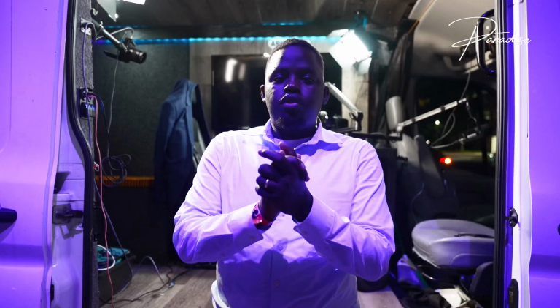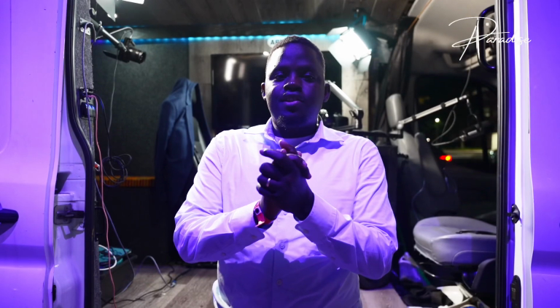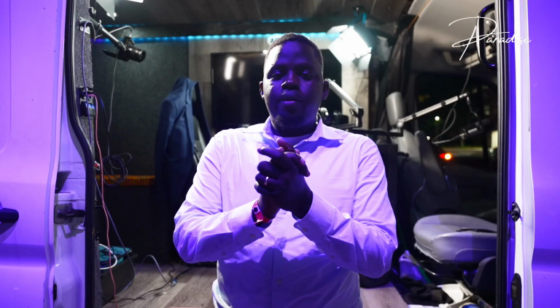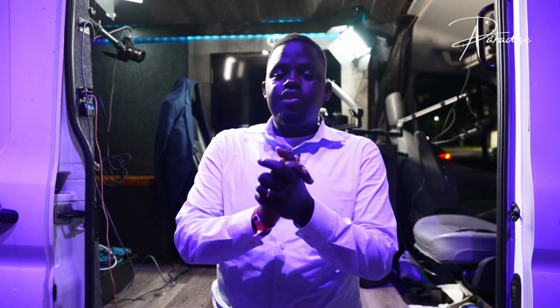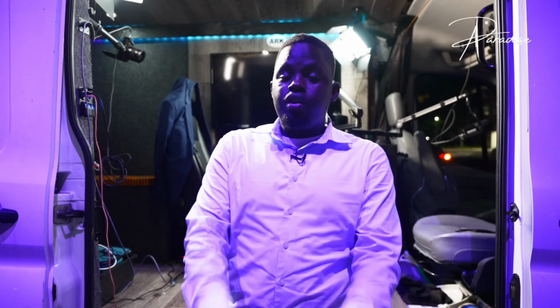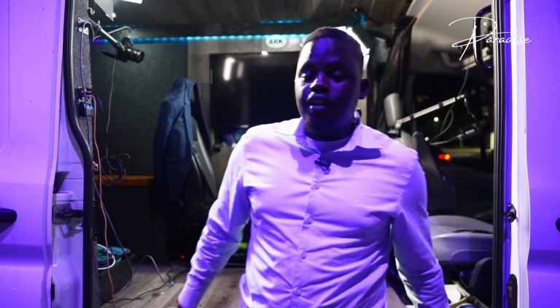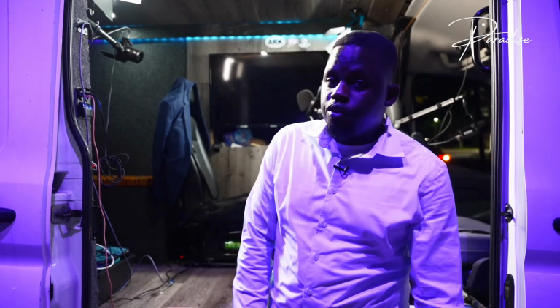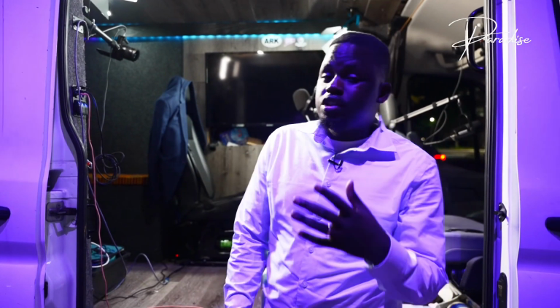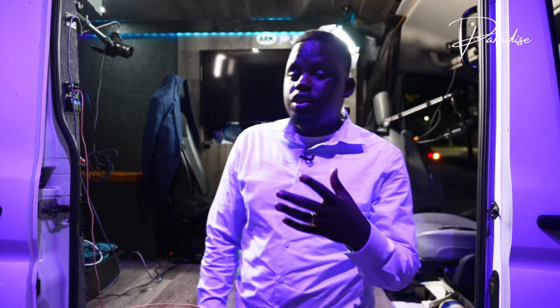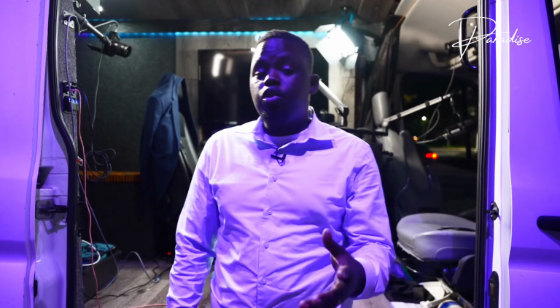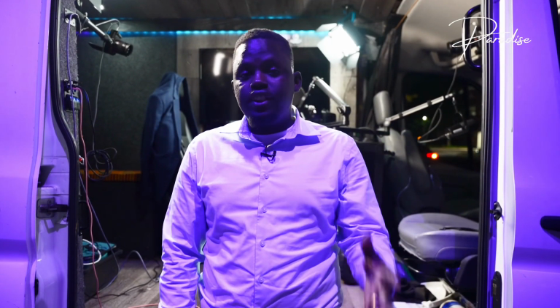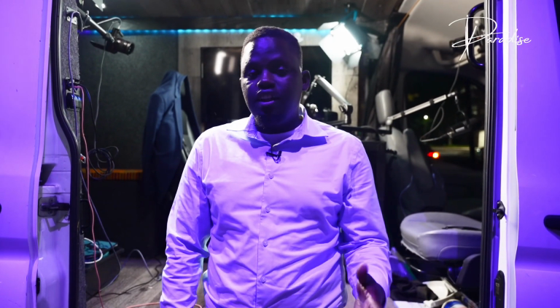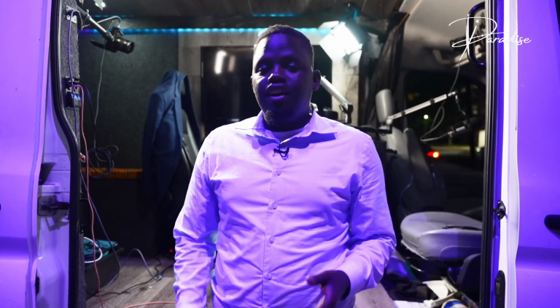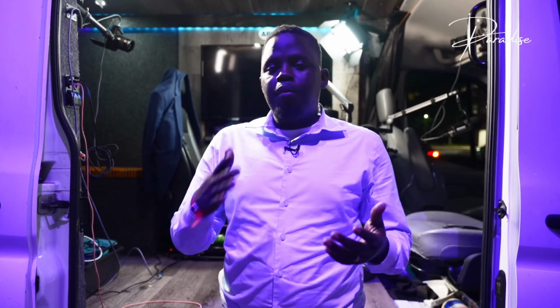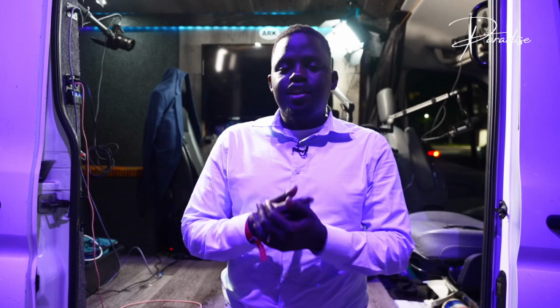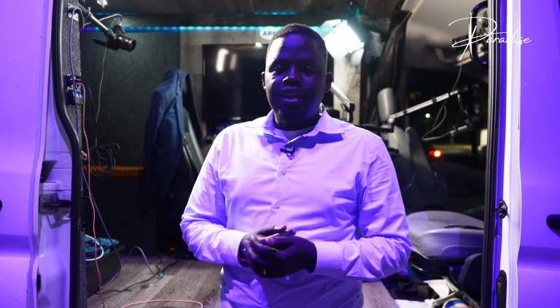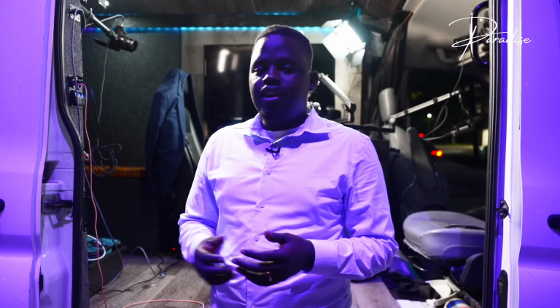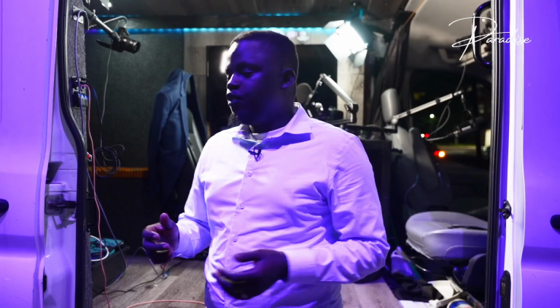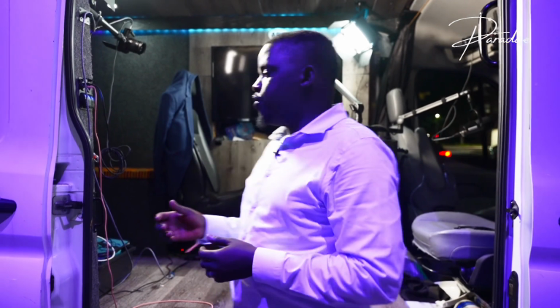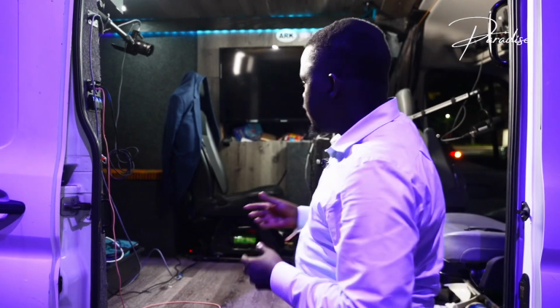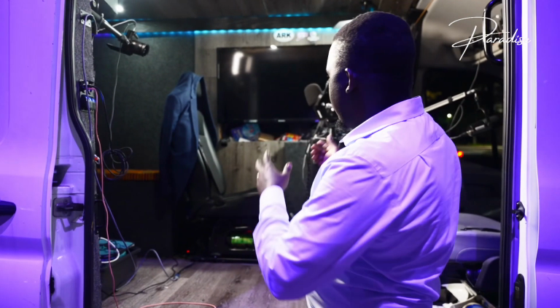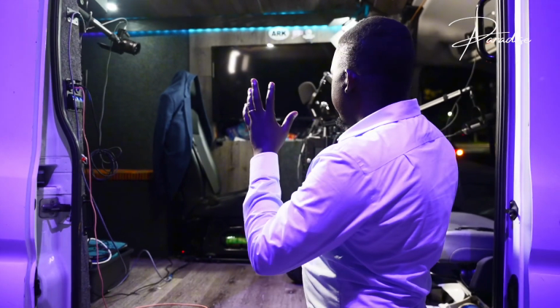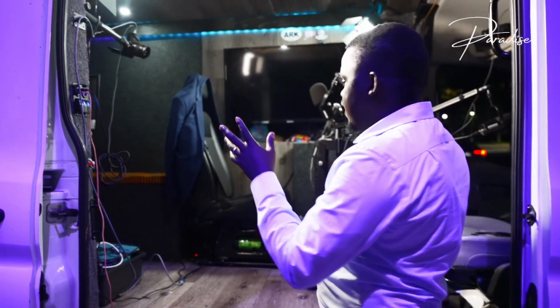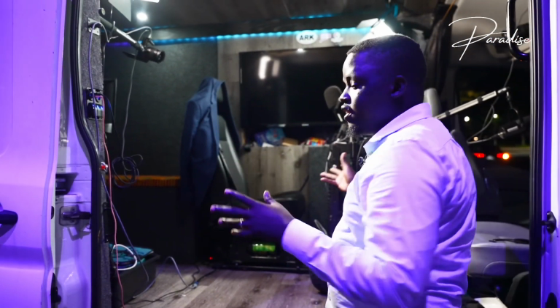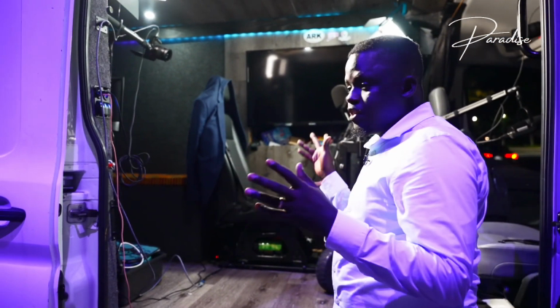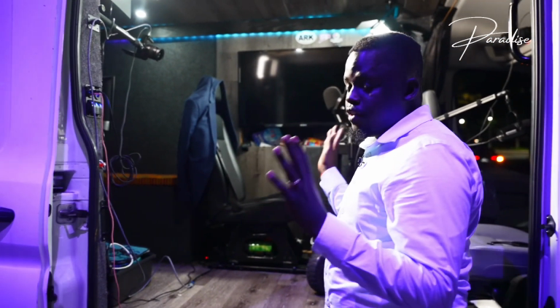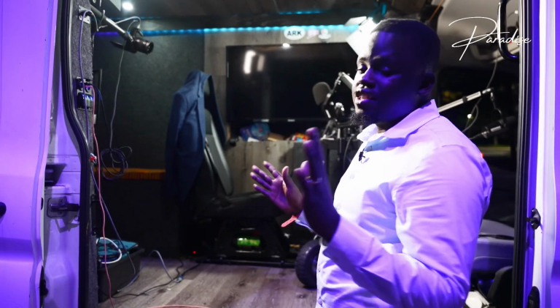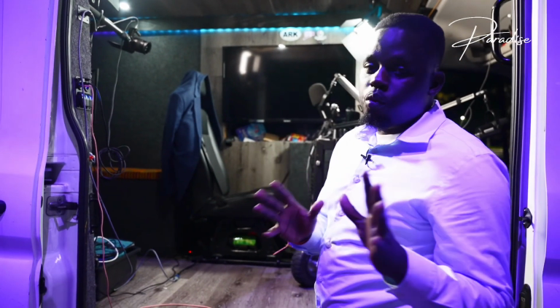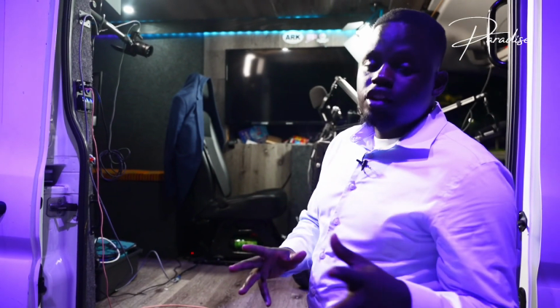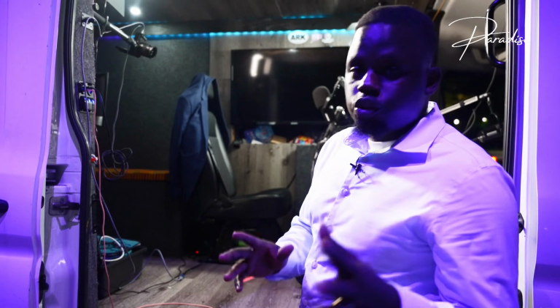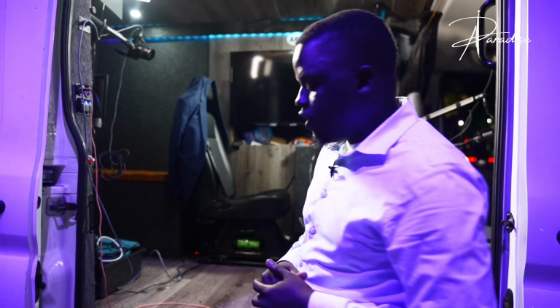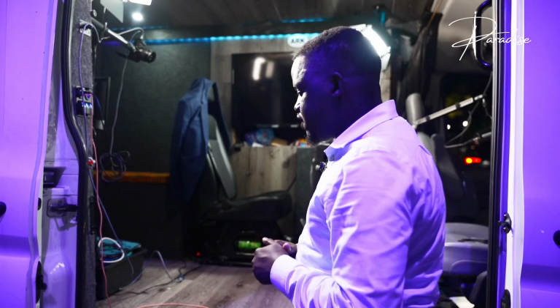What's going on guys, this is Paradise. We are at the YUNA 2024 convention. I'm gonna take a minute today and give you a tour of our van — this is my van, this is how we shoot all the content.